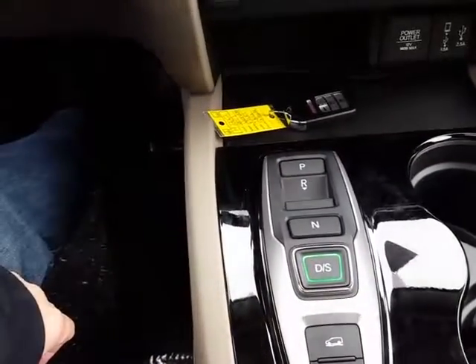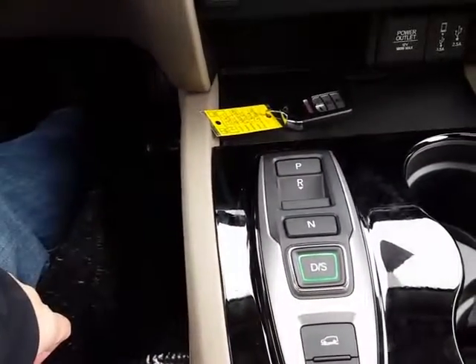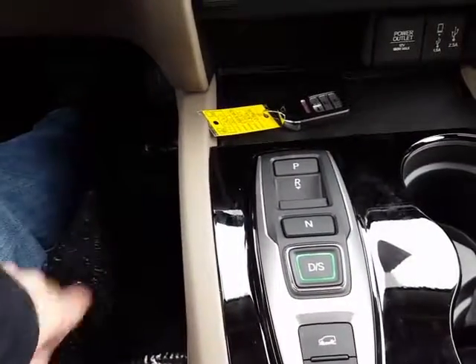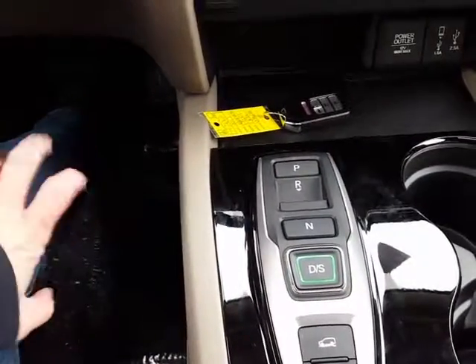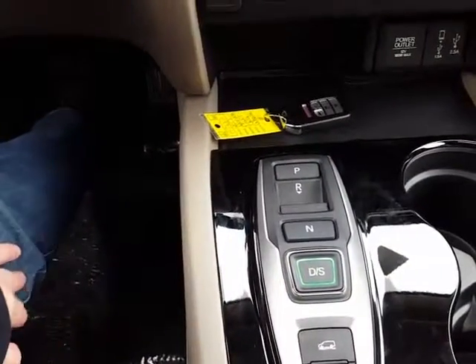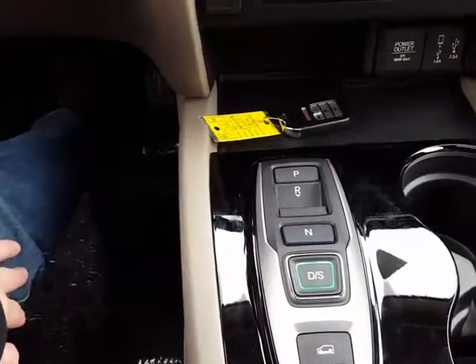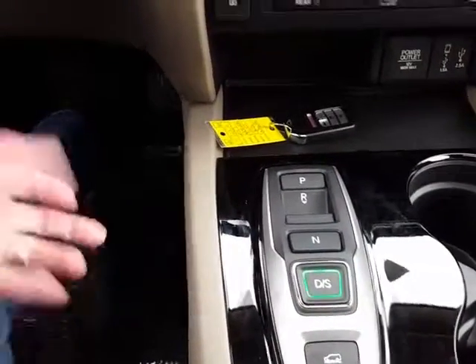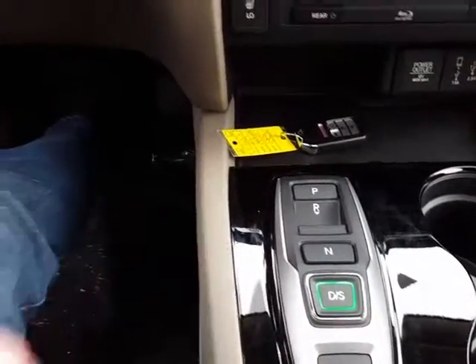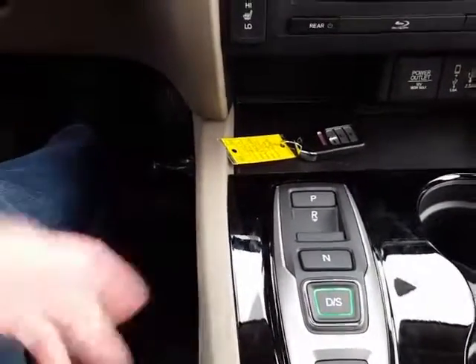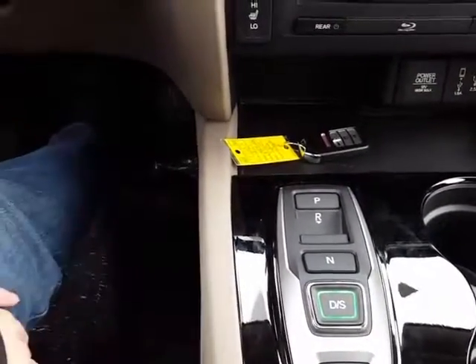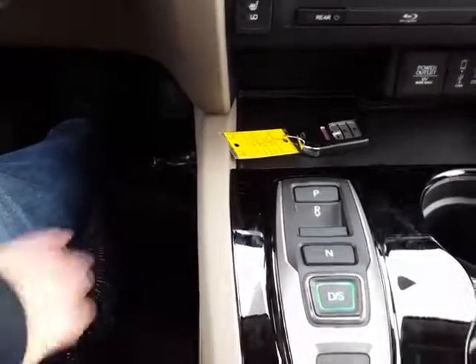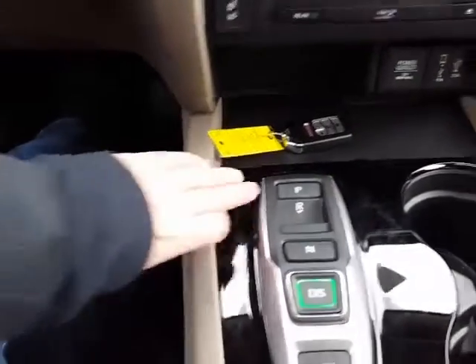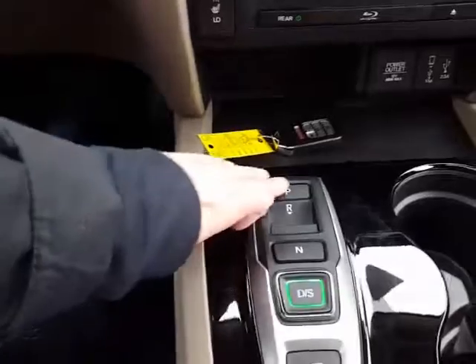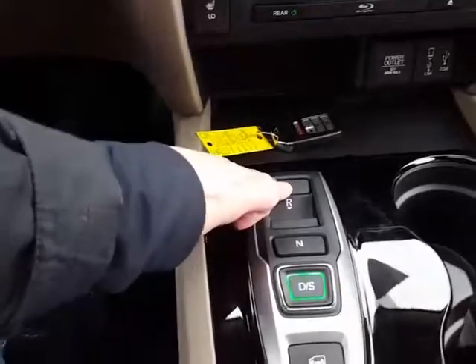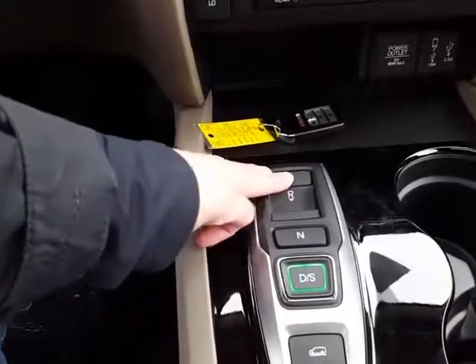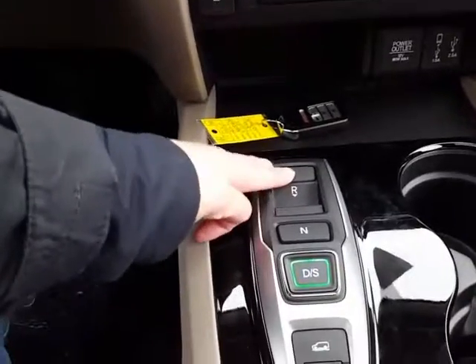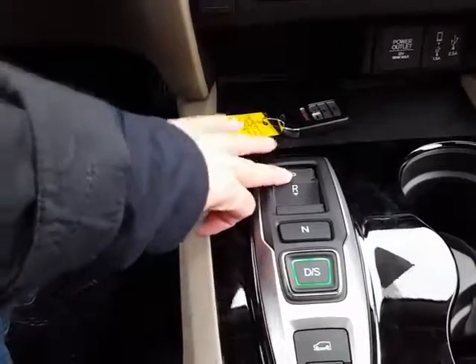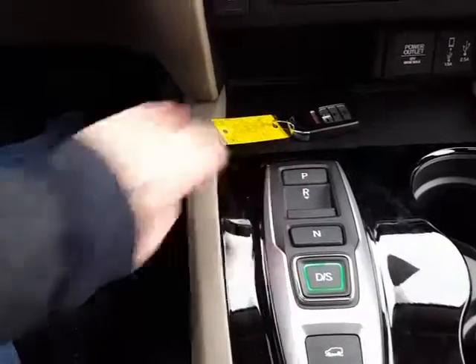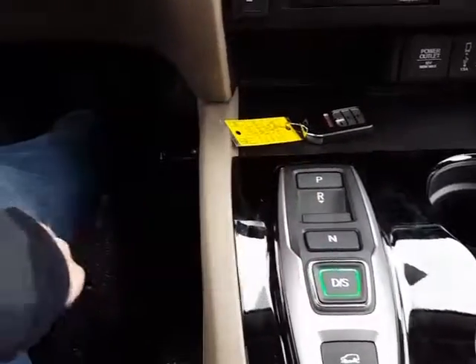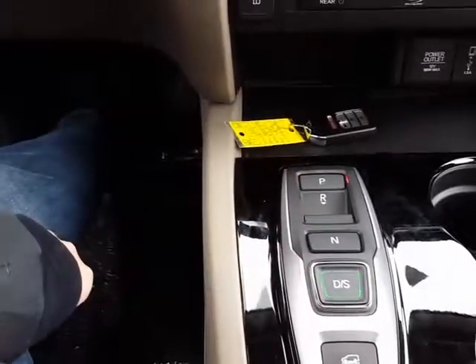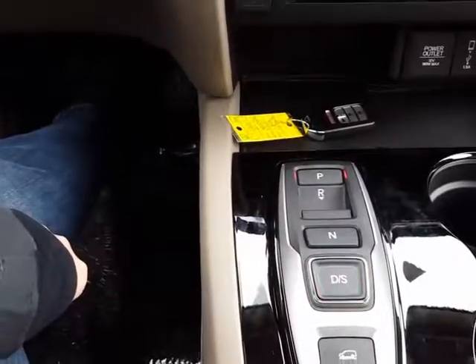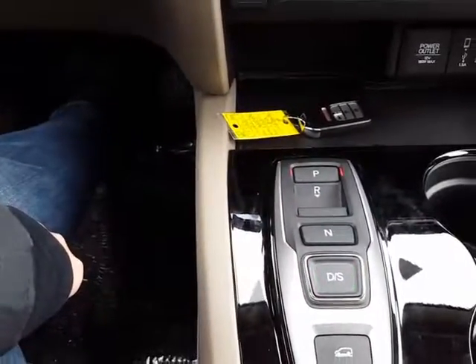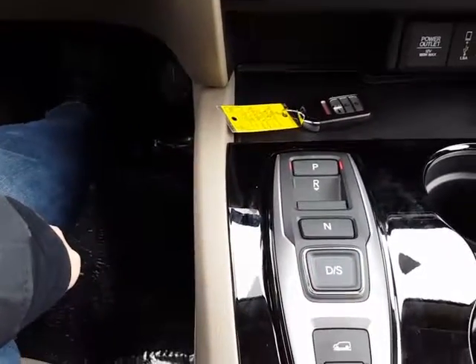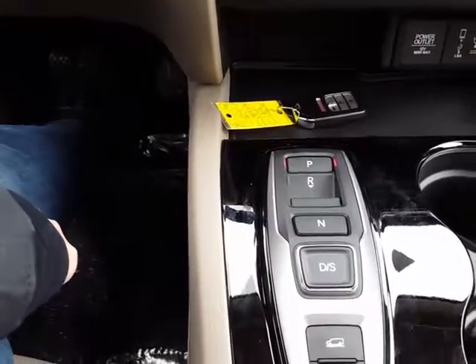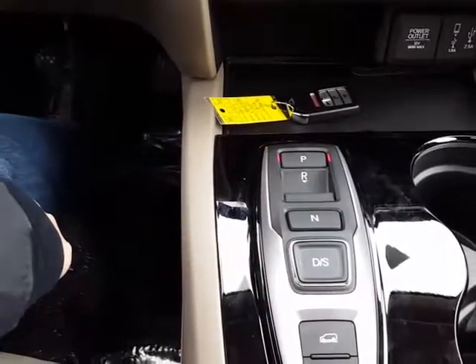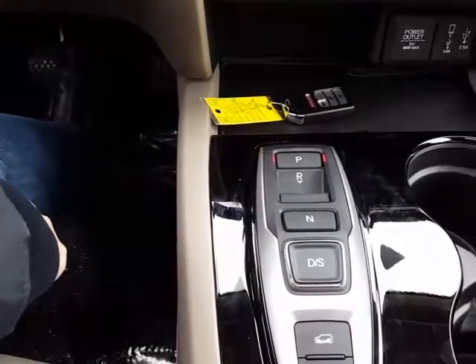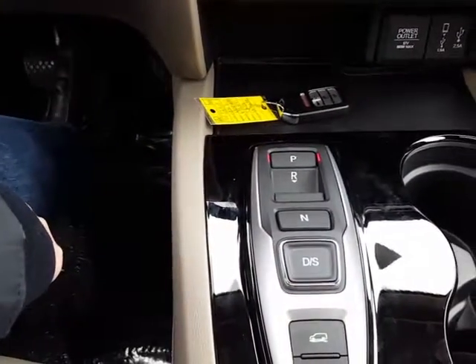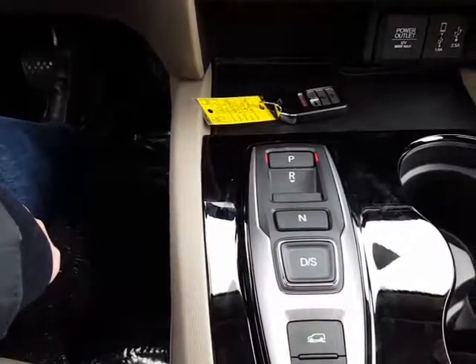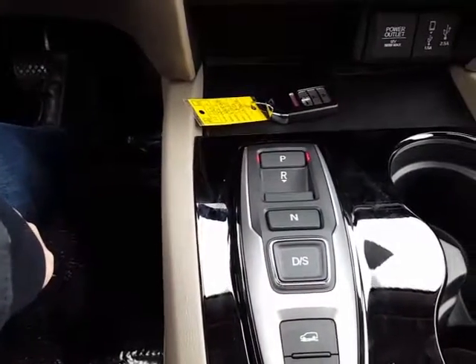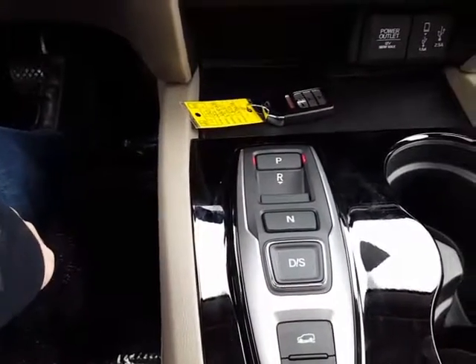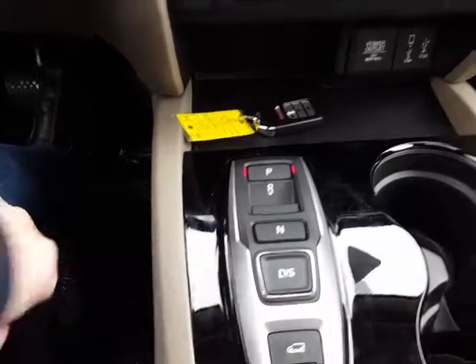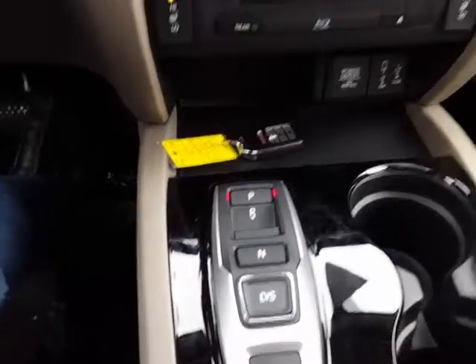You don't even really feel the change in the vehicle. Some vehicles you can really feel when you shift from park to drive, but this is very smooth.